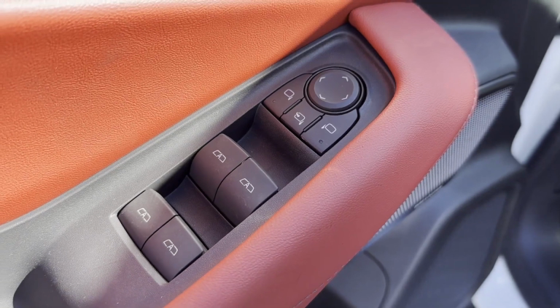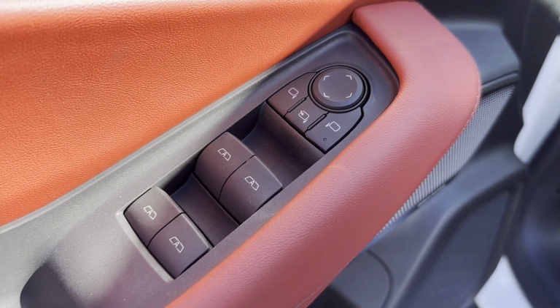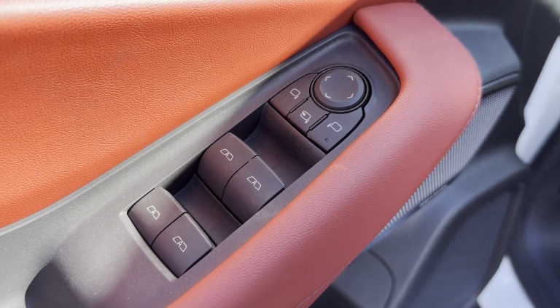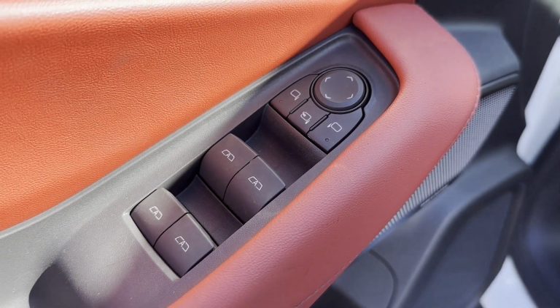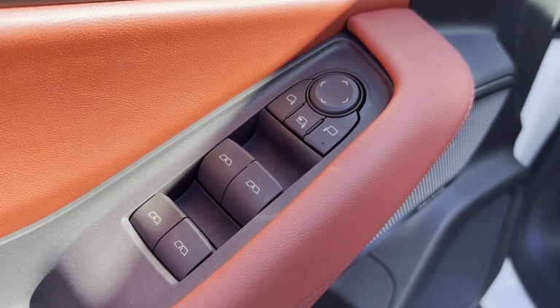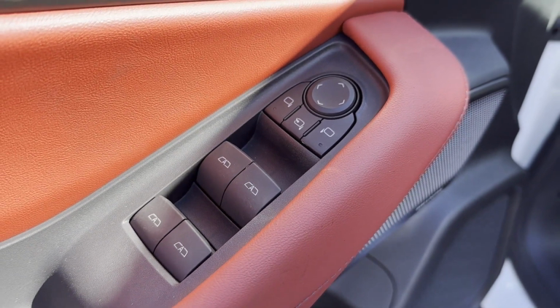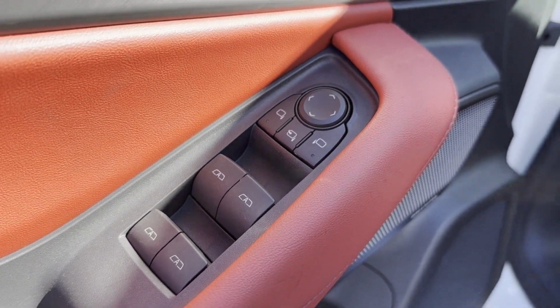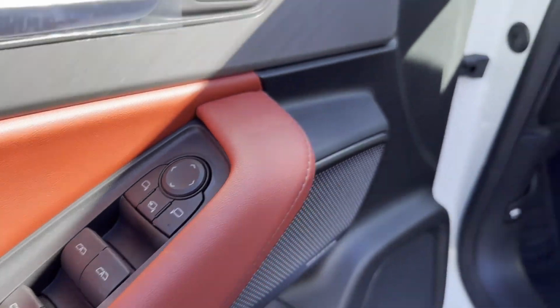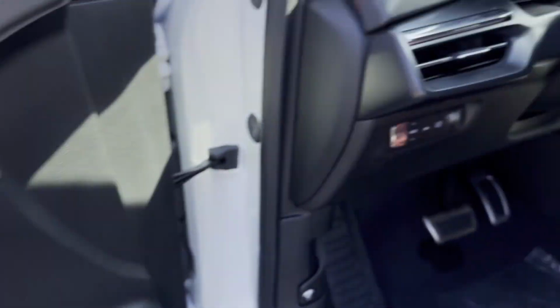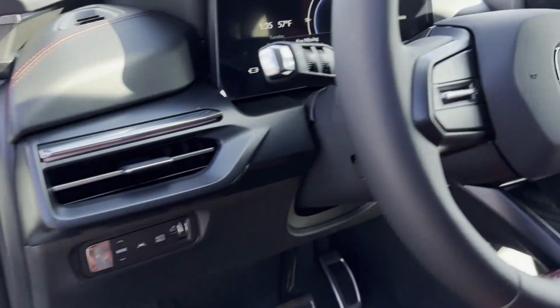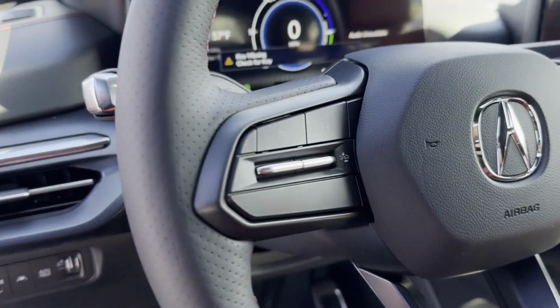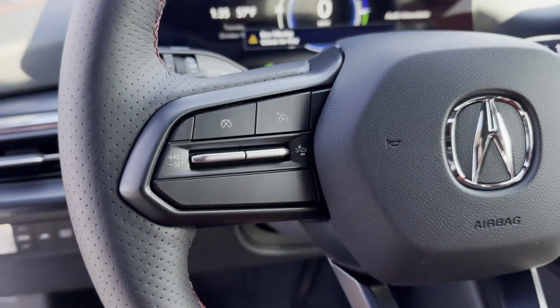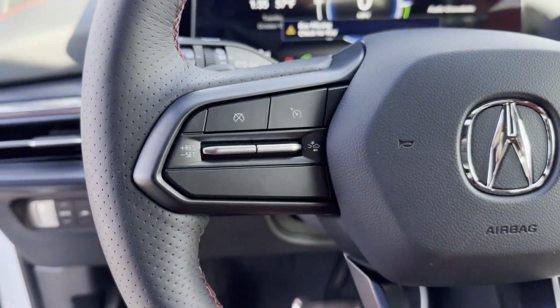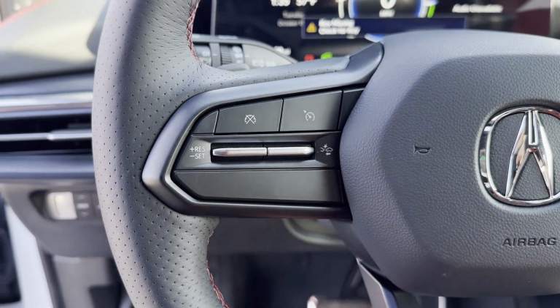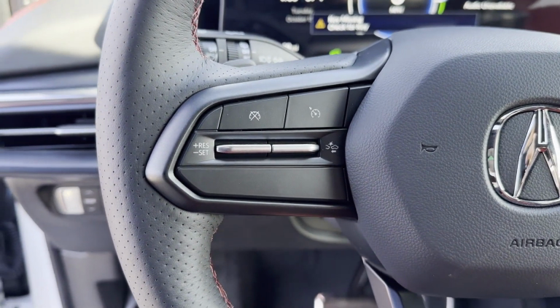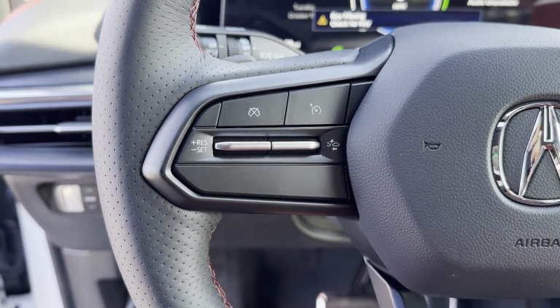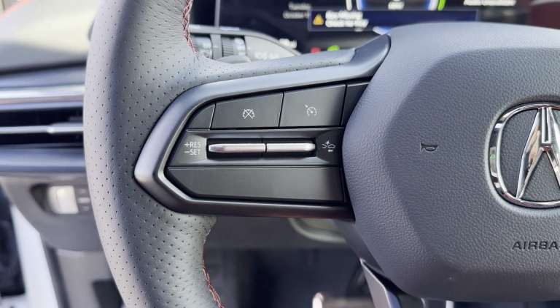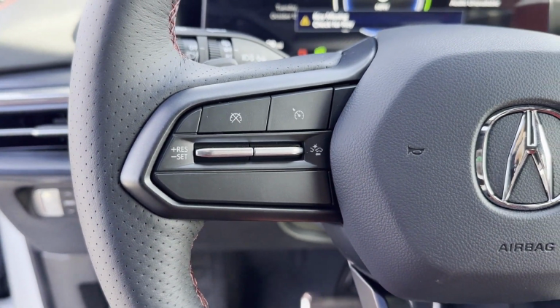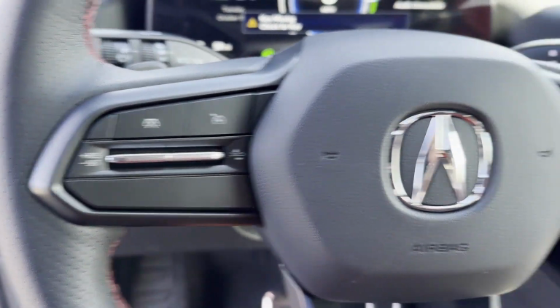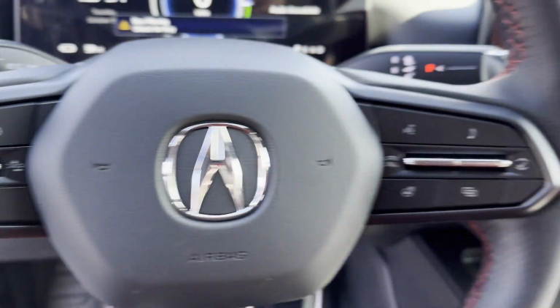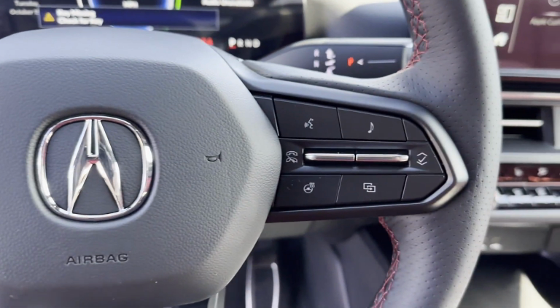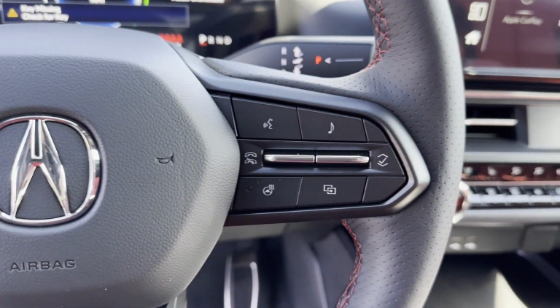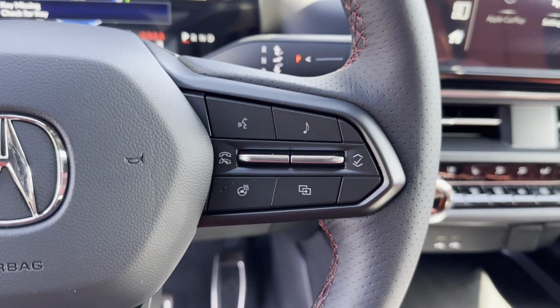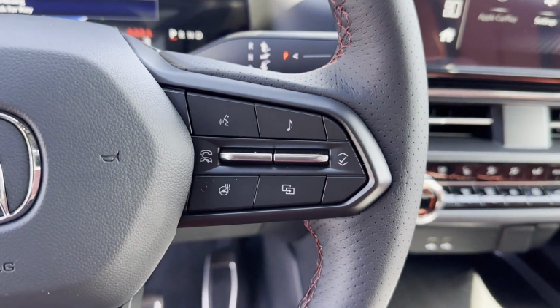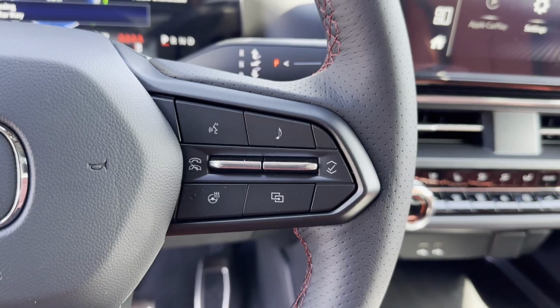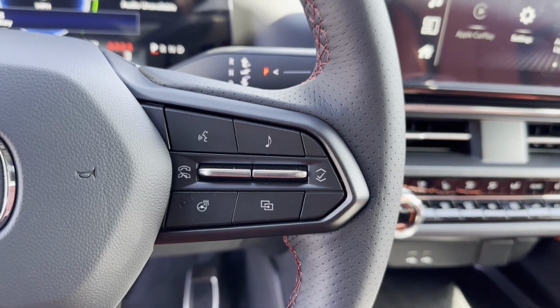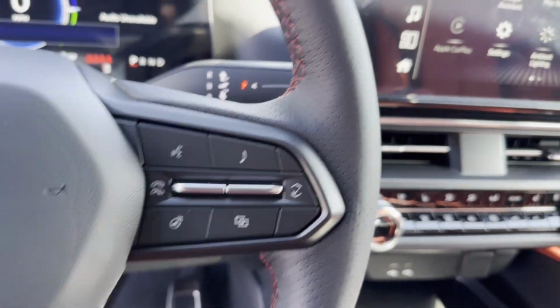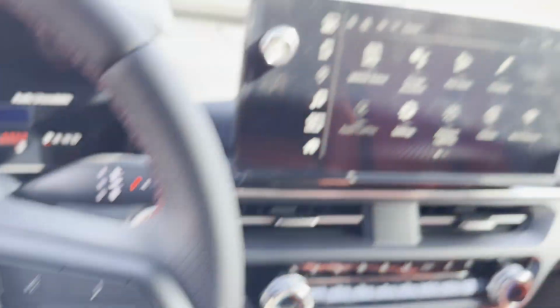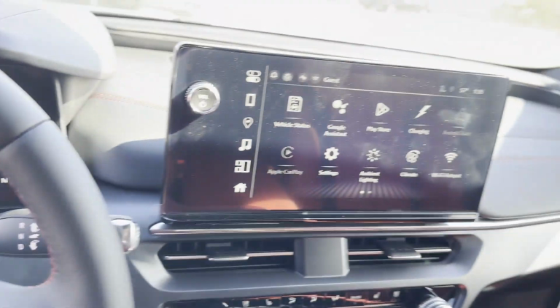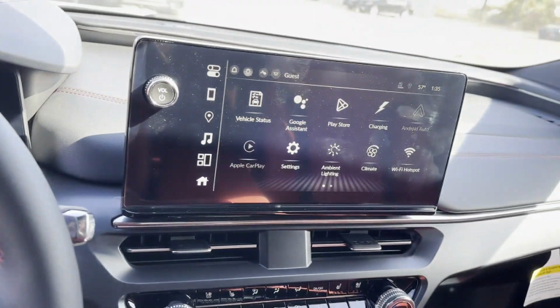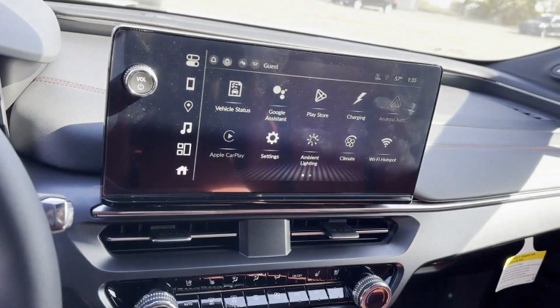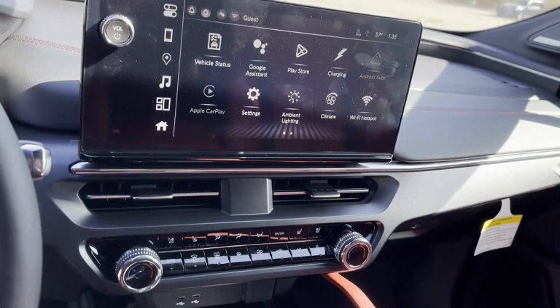2024 Acura ZDX. This SUV offers space as well as power and performance. You won't be able to pass up on these extra features.